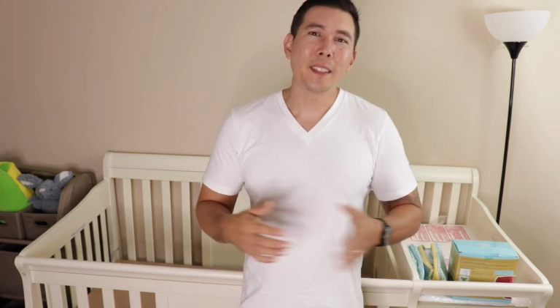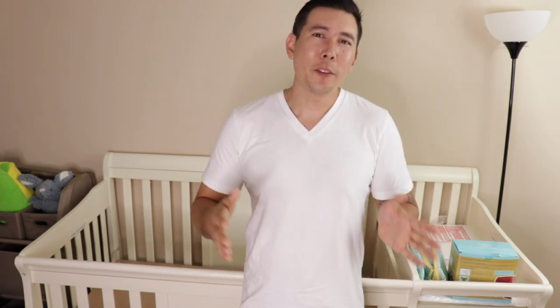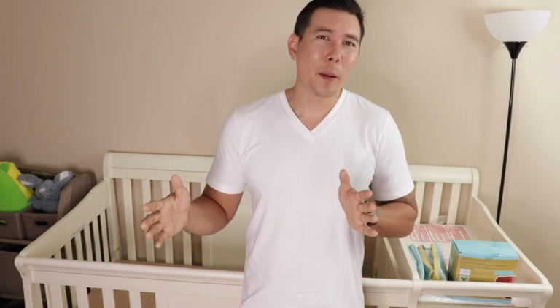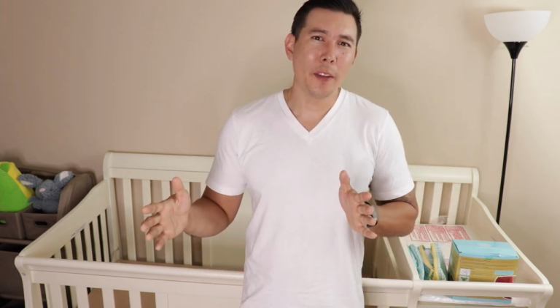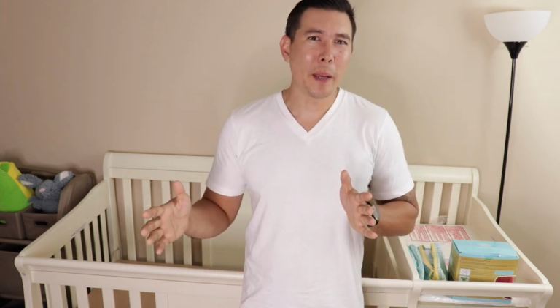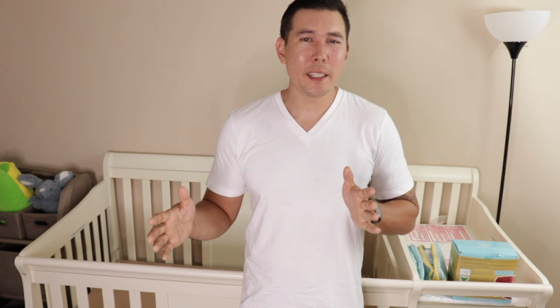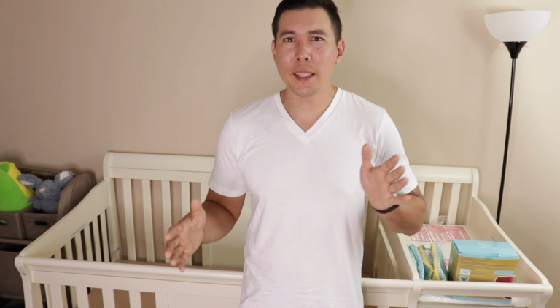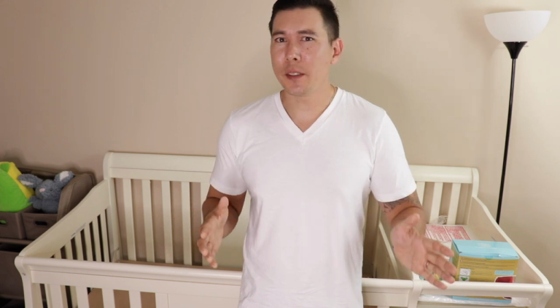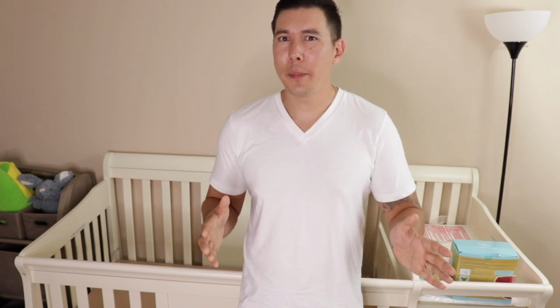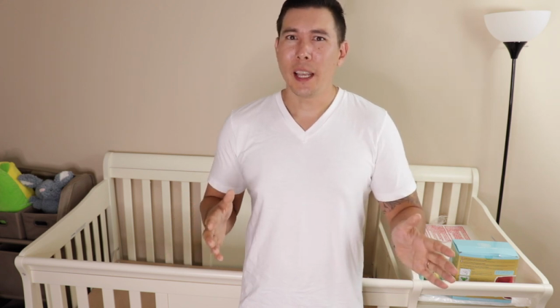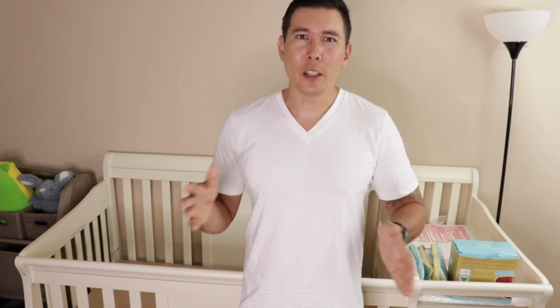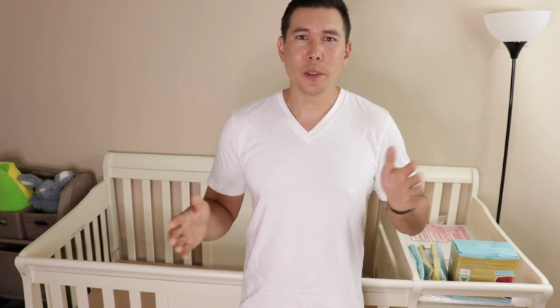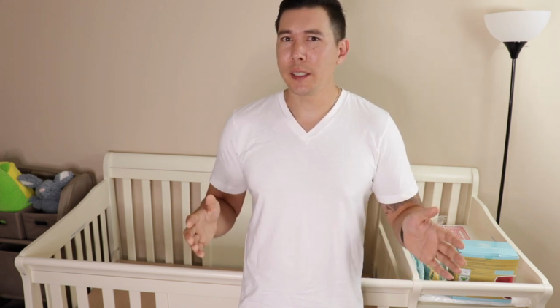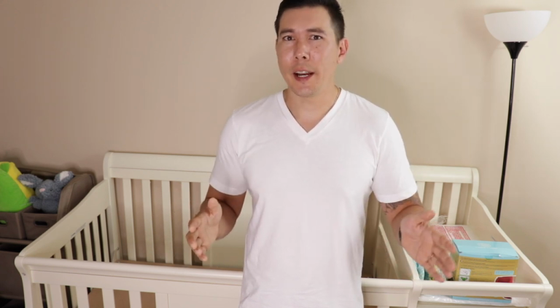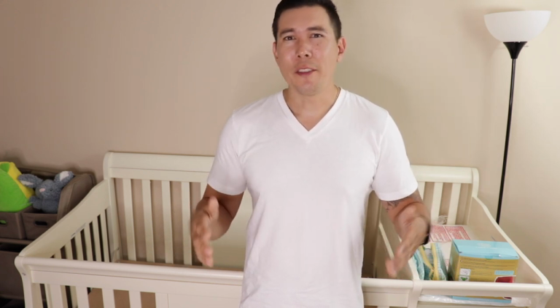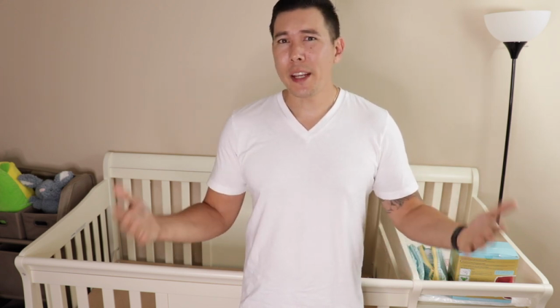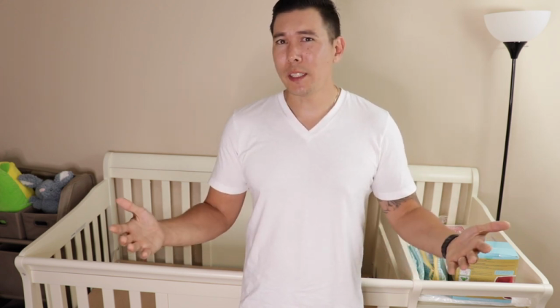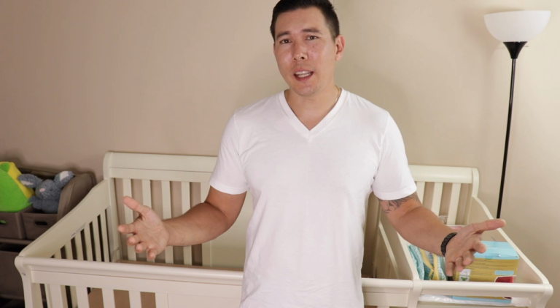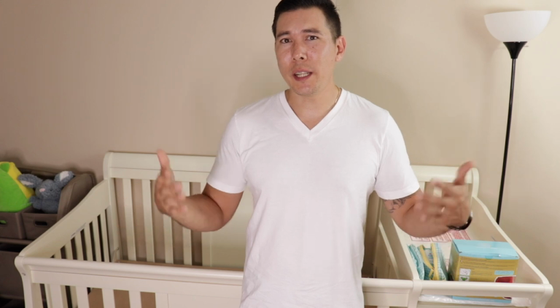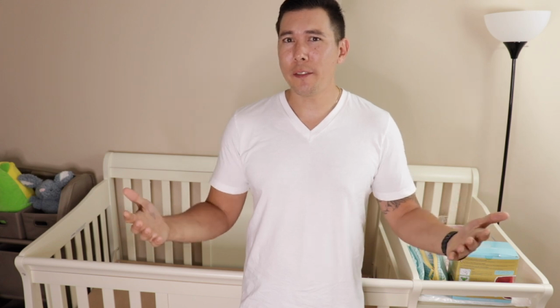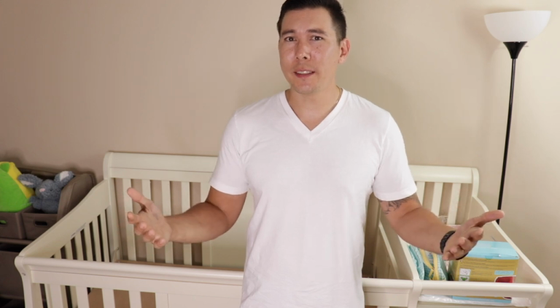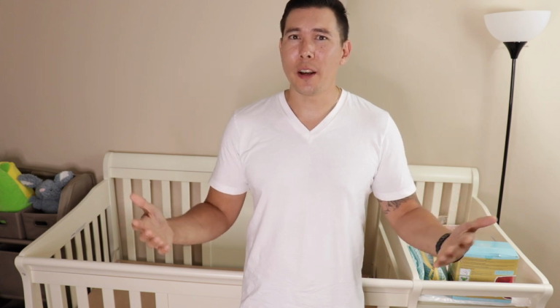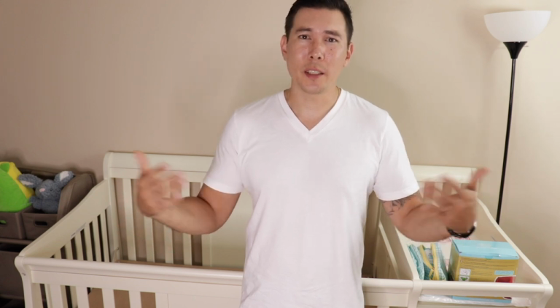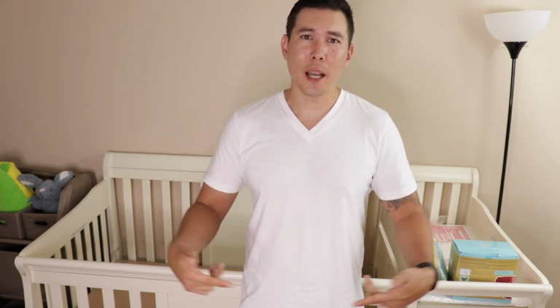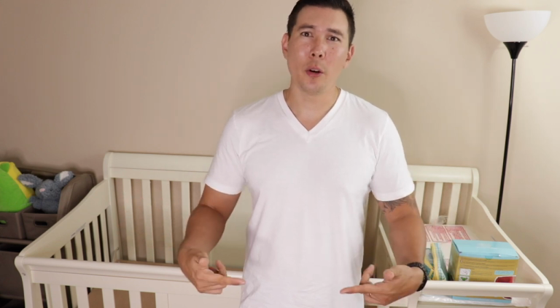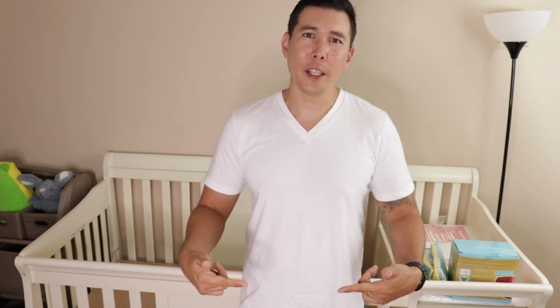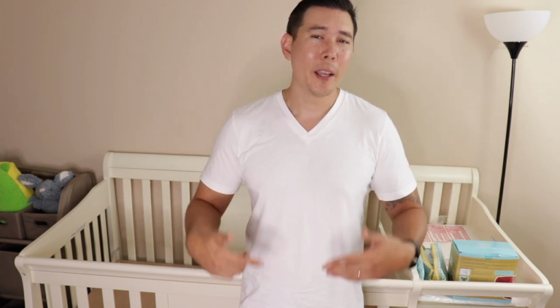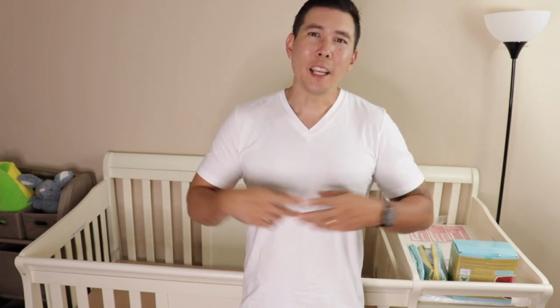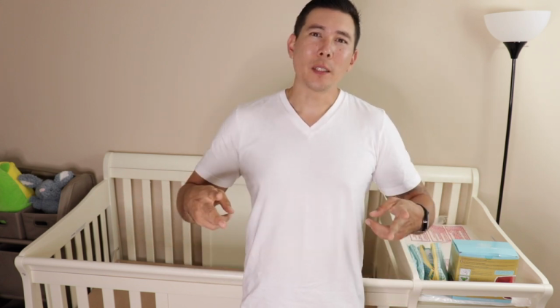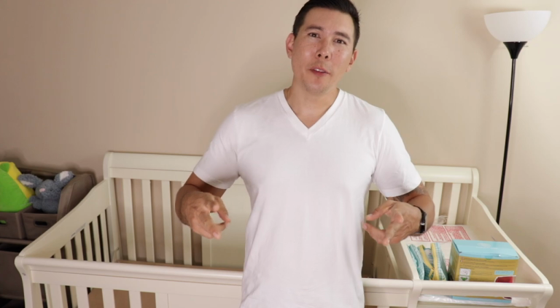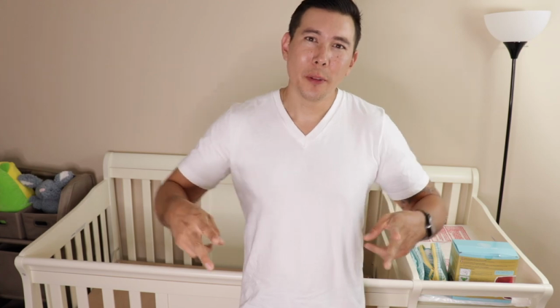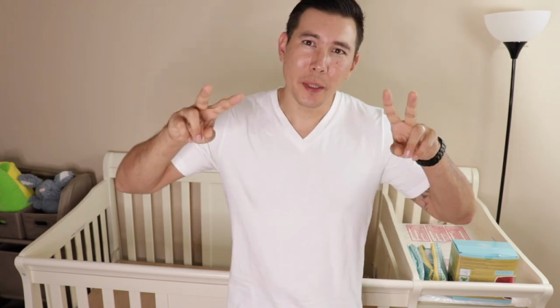If you stay tuned for the second part of the video, it's basically just me setting up the crib and giving little tips and tricks here and there. If you have any questions and you need any advice, just comment down below. Thank you for watching my review. Peace.